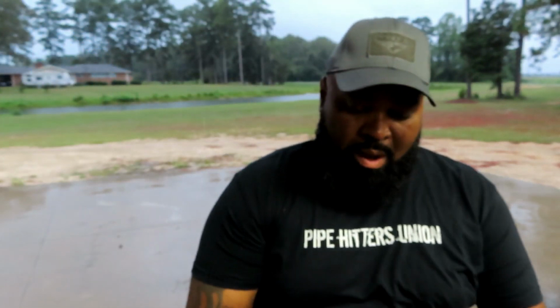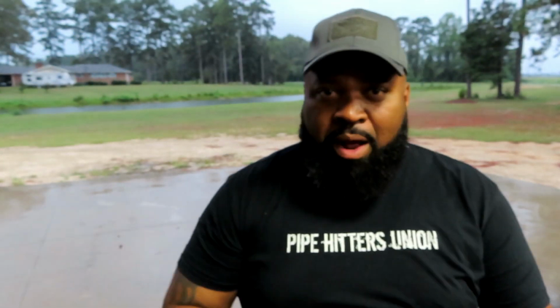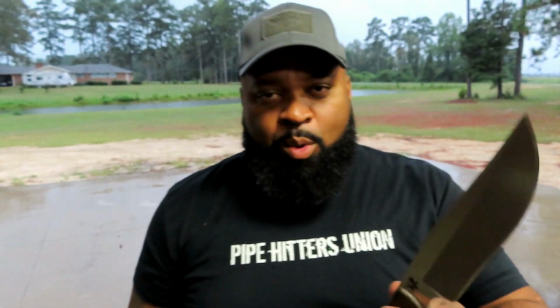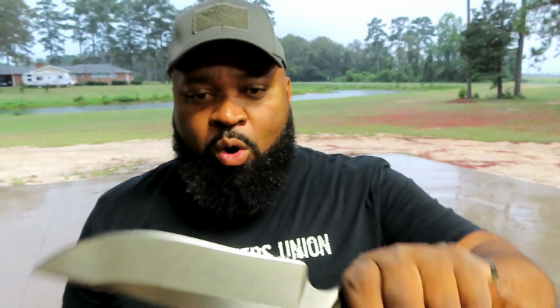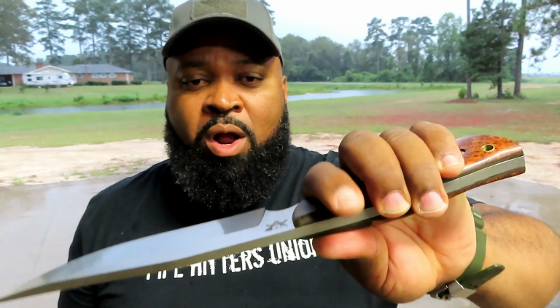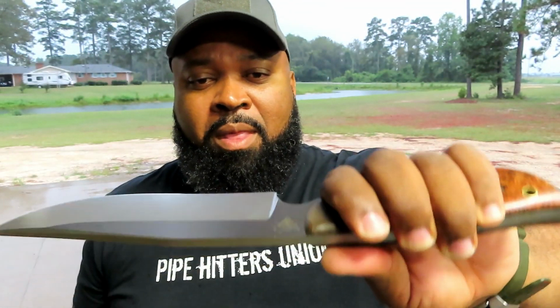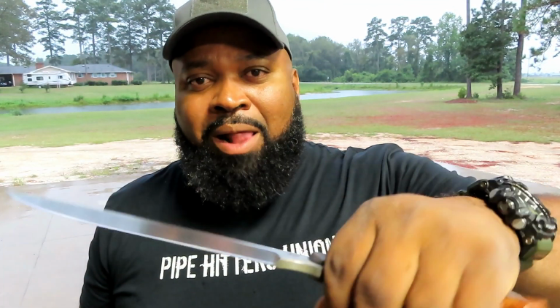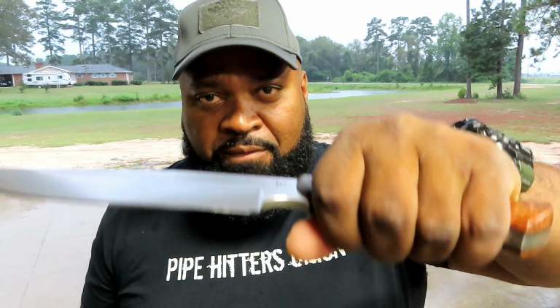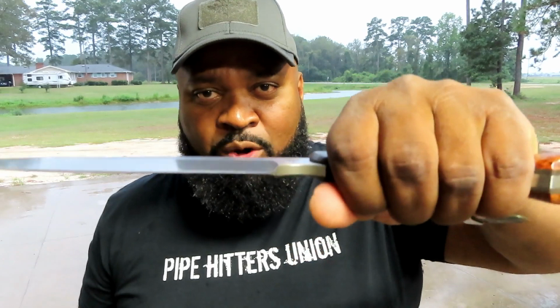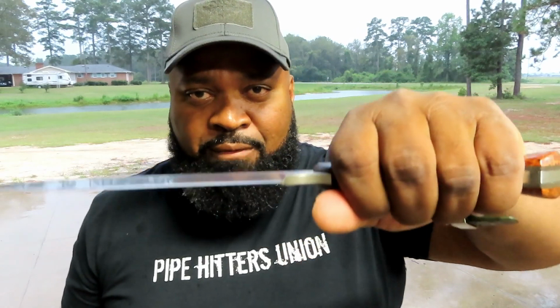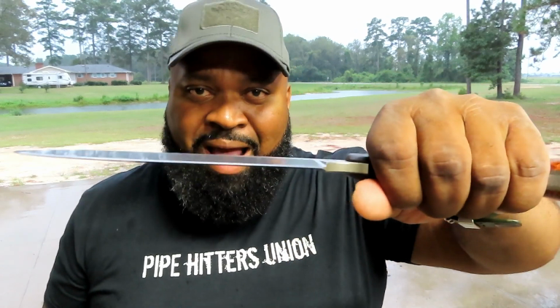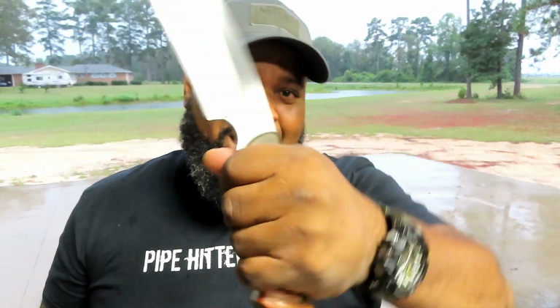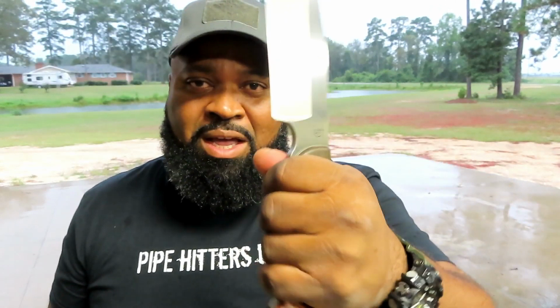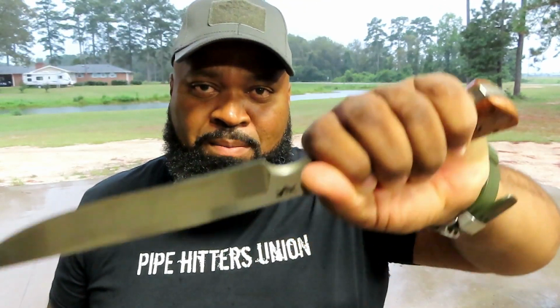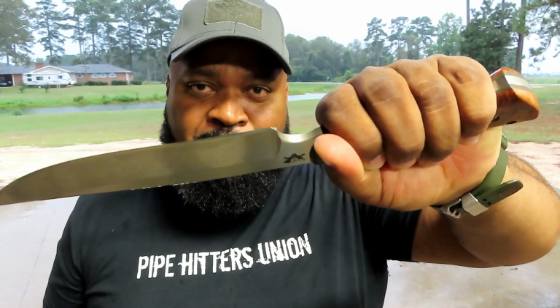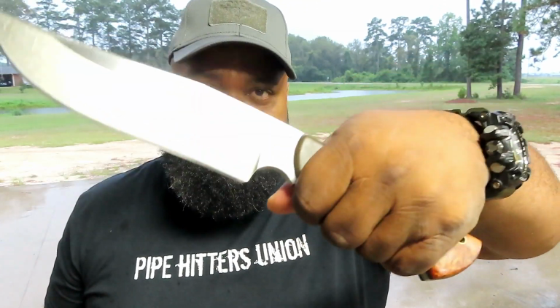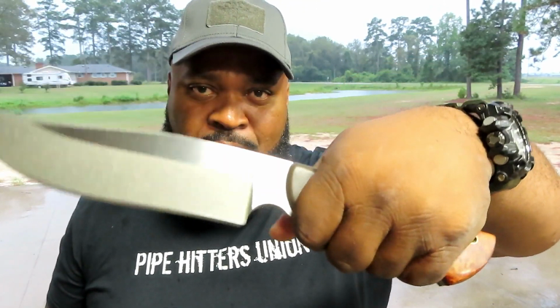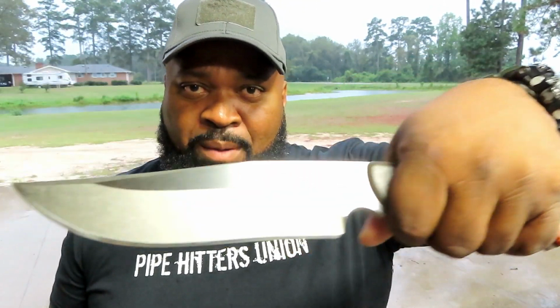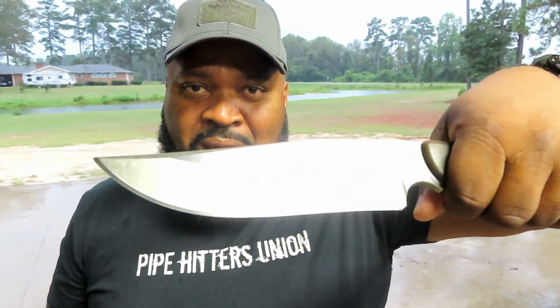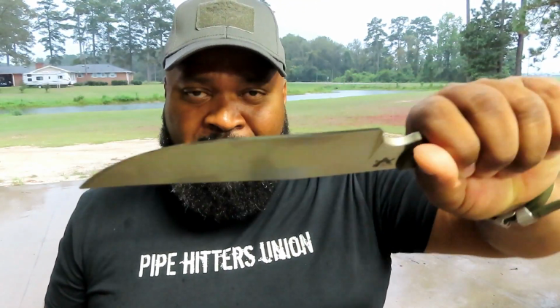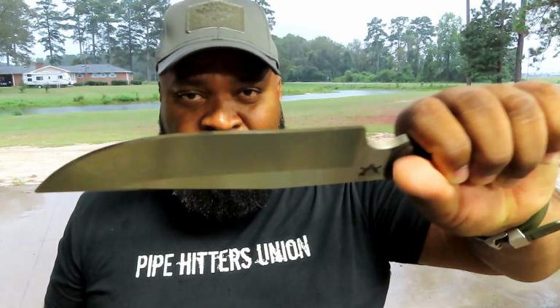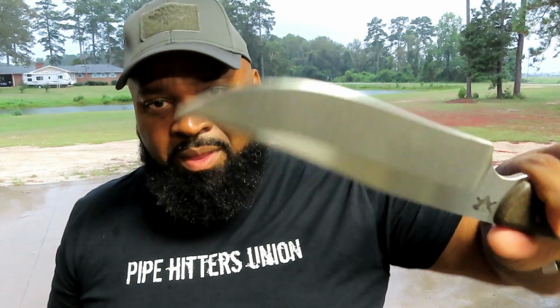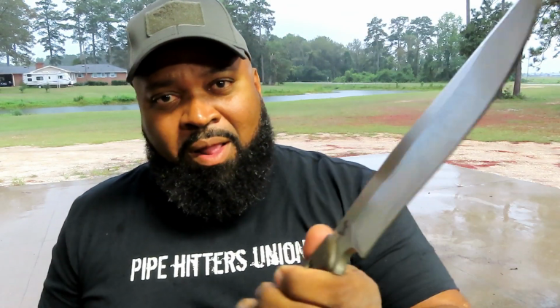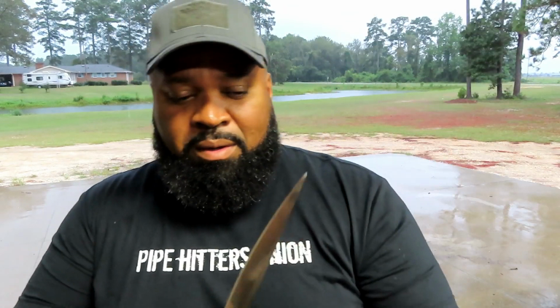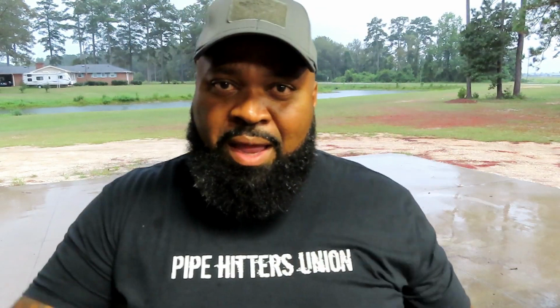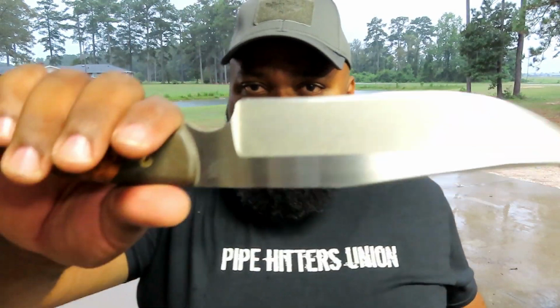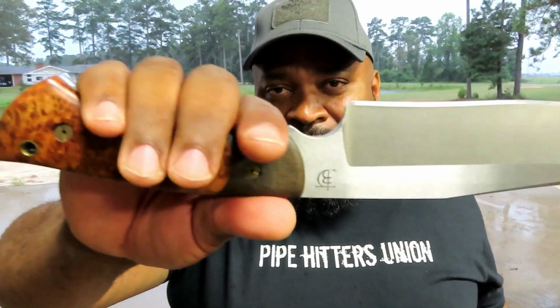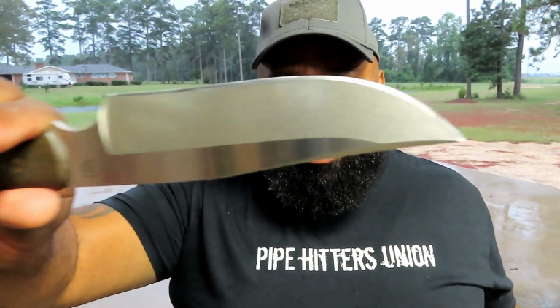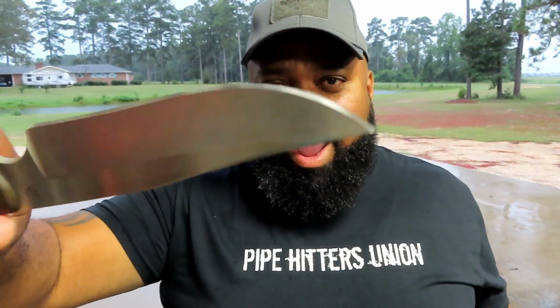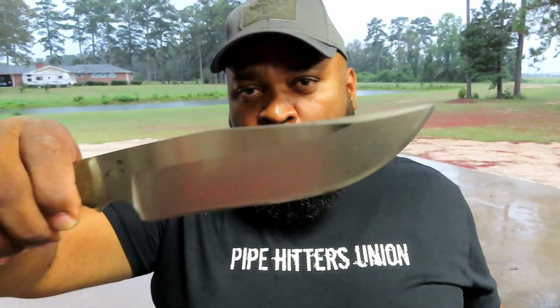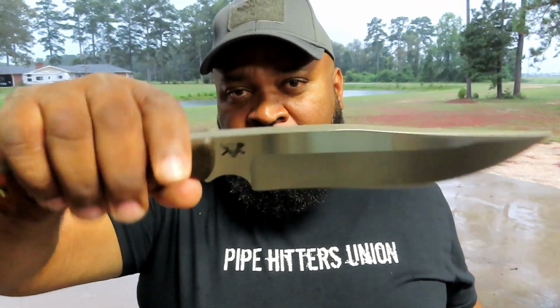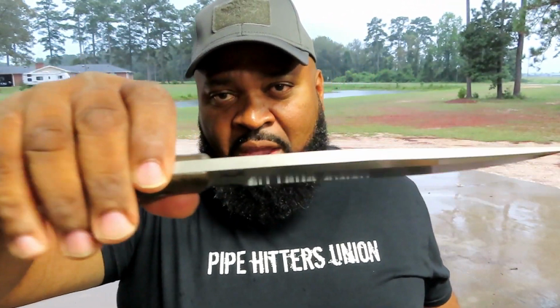When I was in the Marine Corps, I learned the value of a nice handmade custom knife from some of my colleagues. I carry it in the ALMAR sheath.